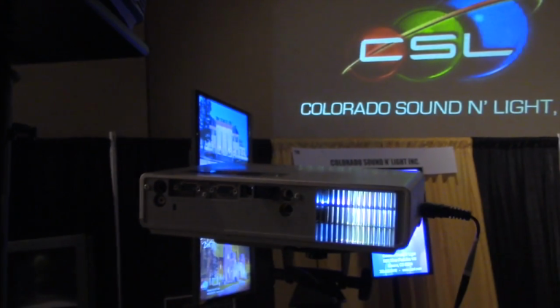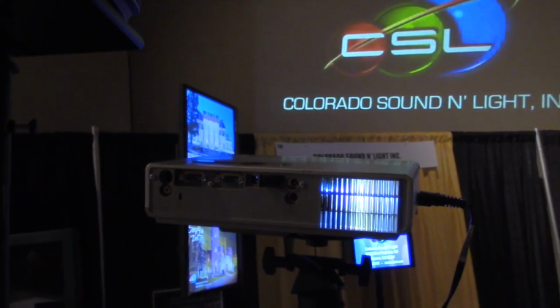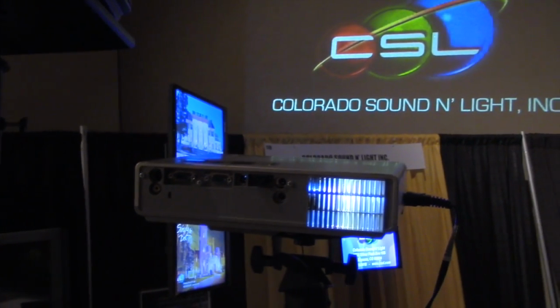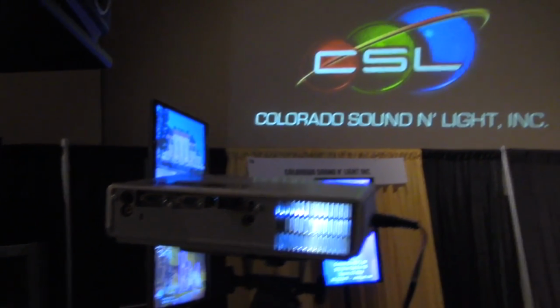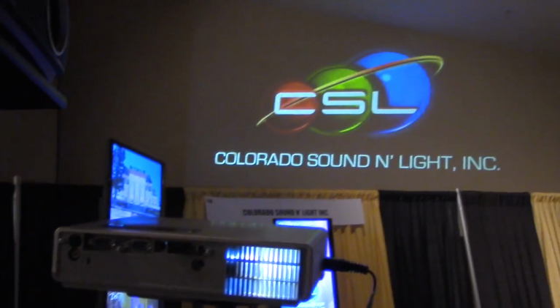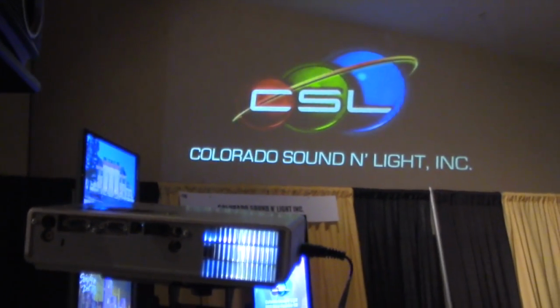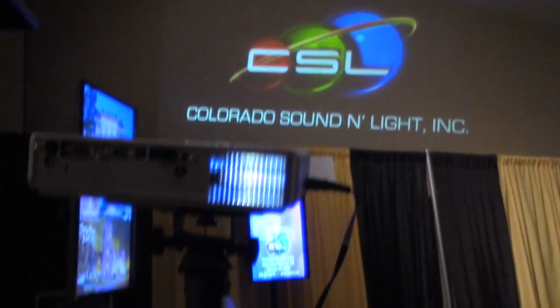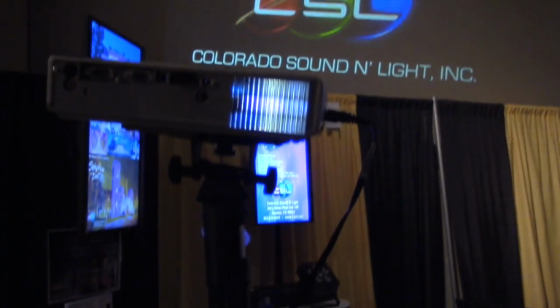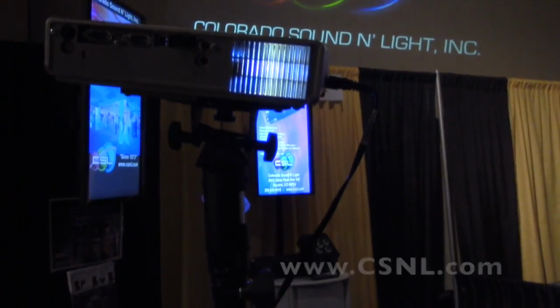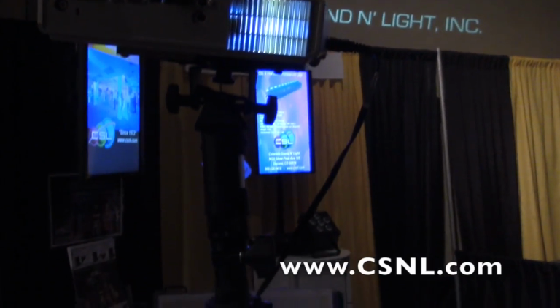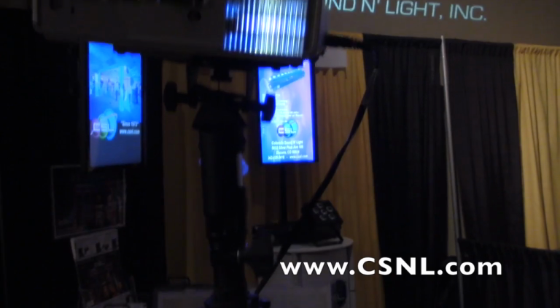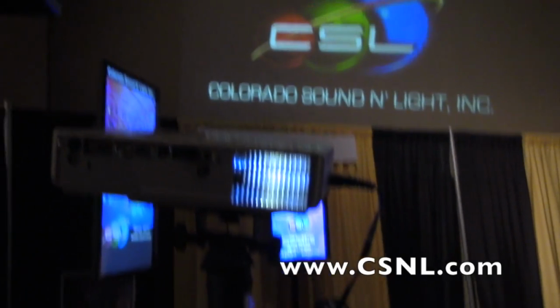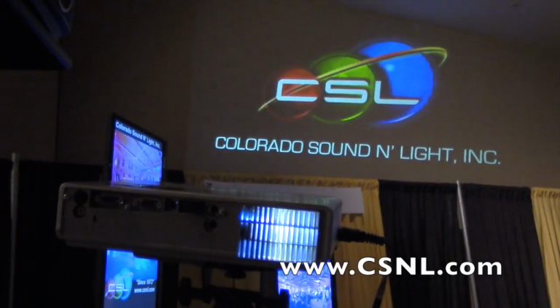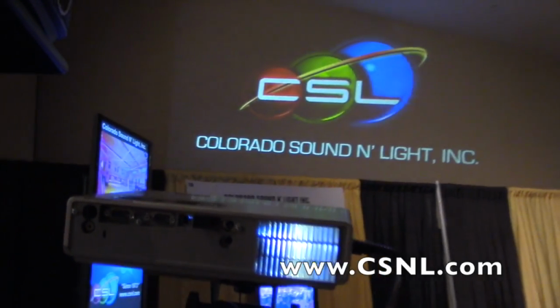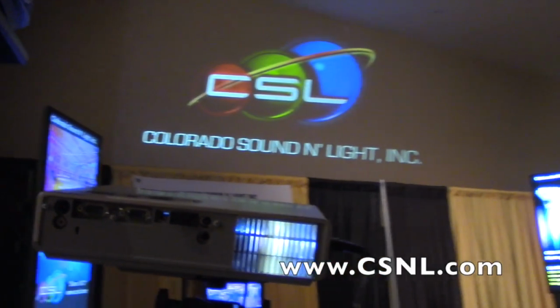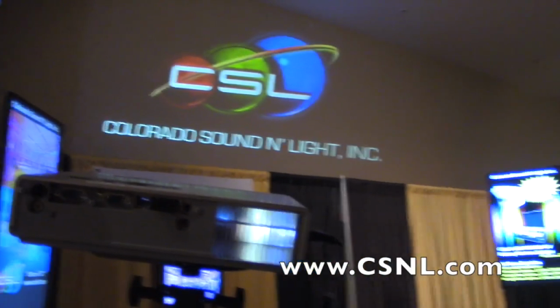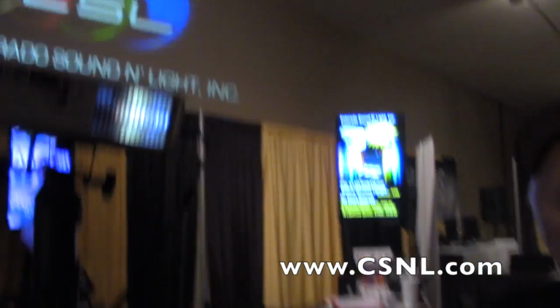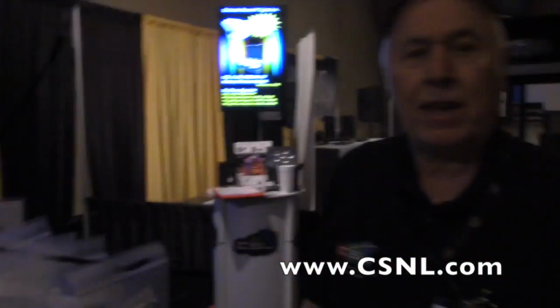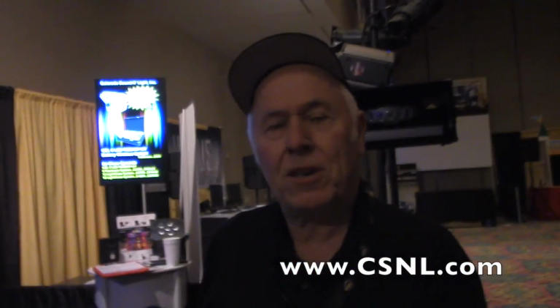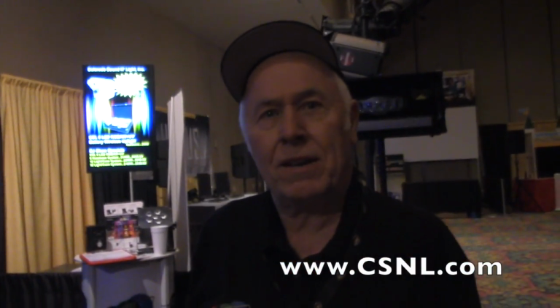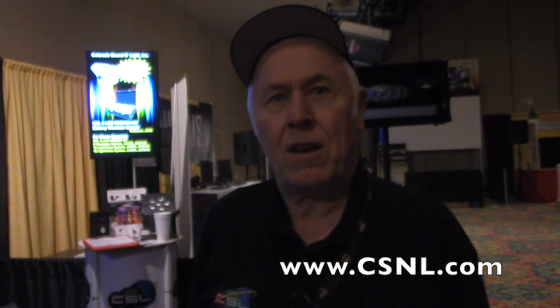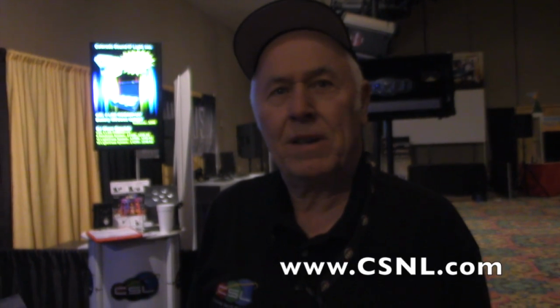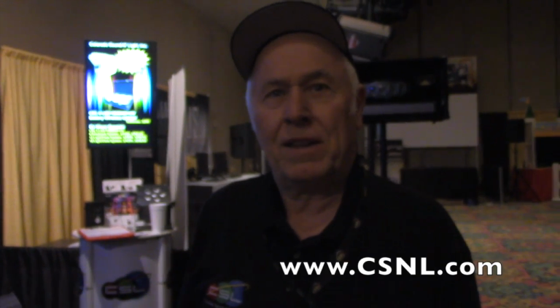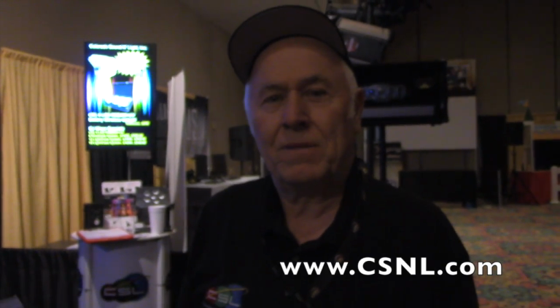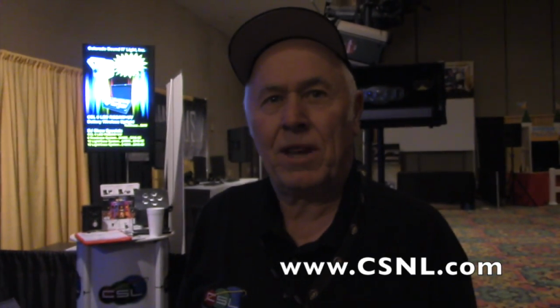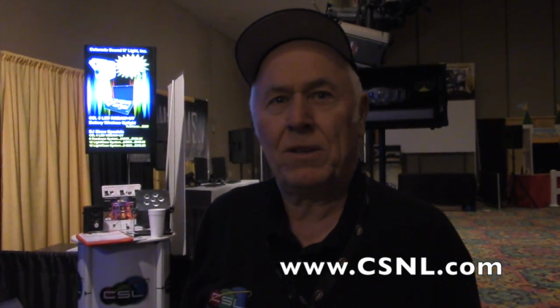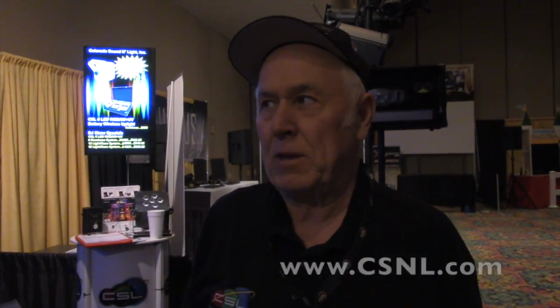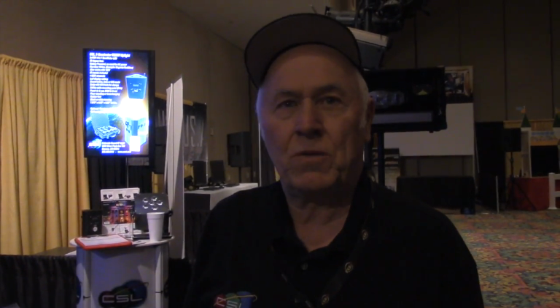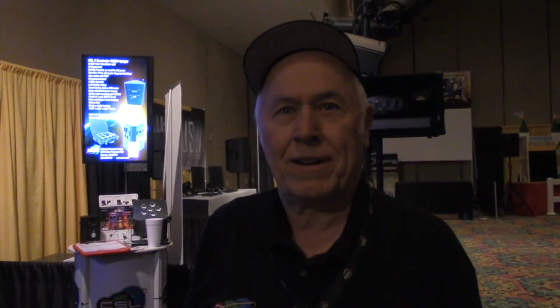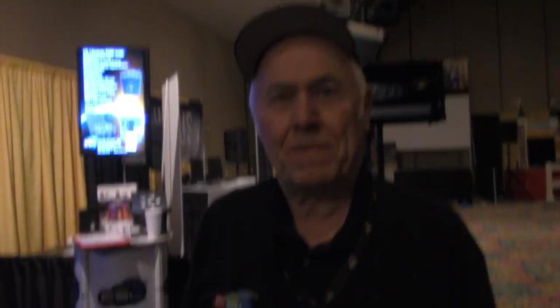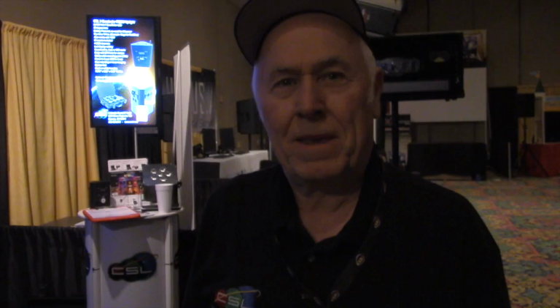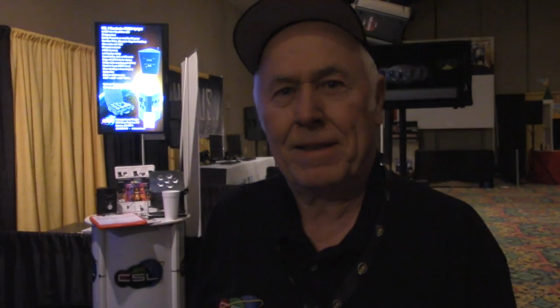Jim, for more information, where can the folks at home find information about what you've got going on here from Colorado Sound and Lighting? Just visit our website at CSNL.com, and it'll take you right to the information page for the product. Thanks so much, Jim. Have a great day.